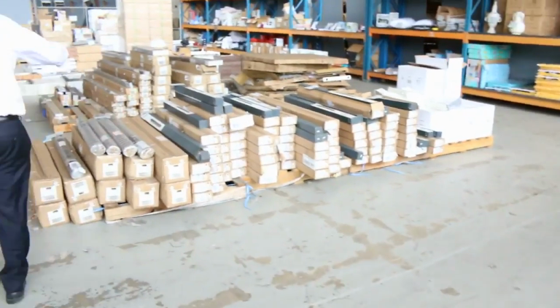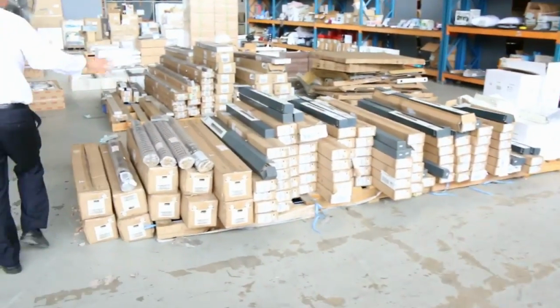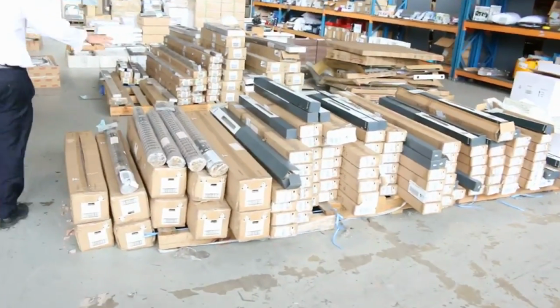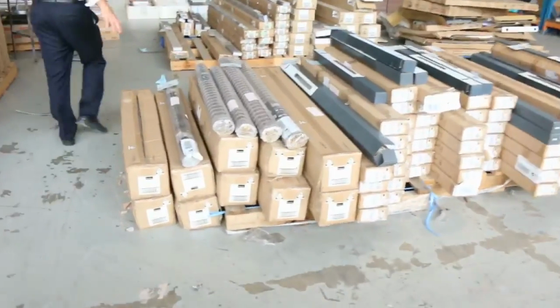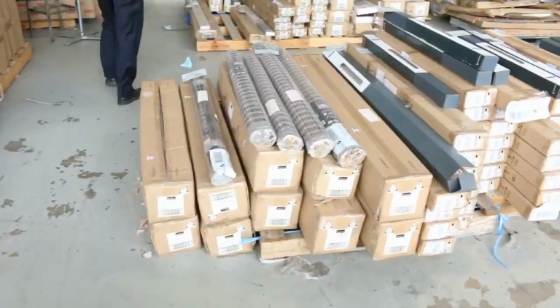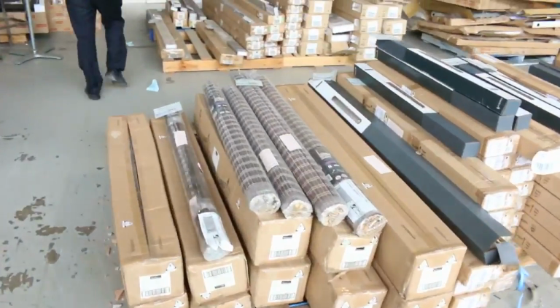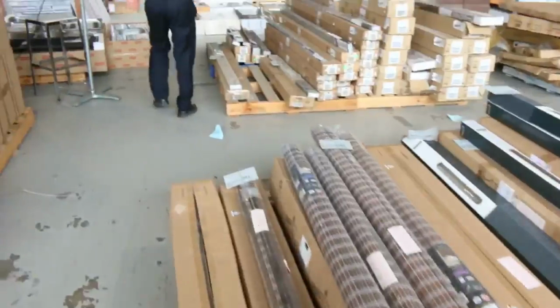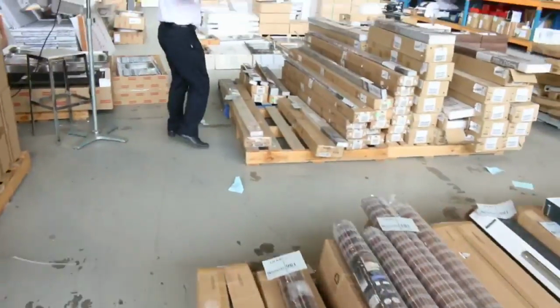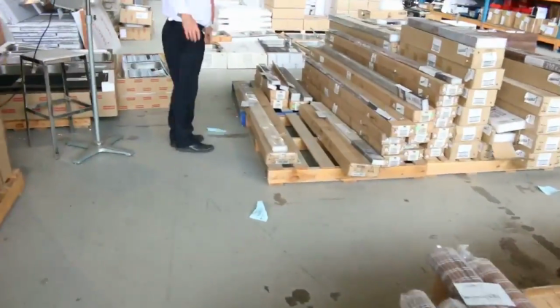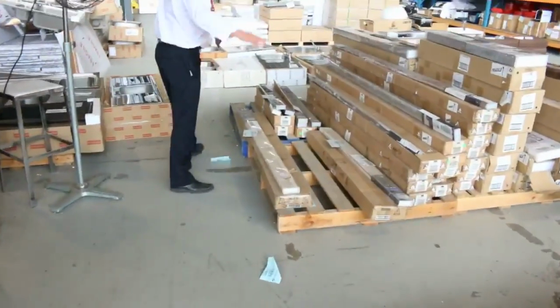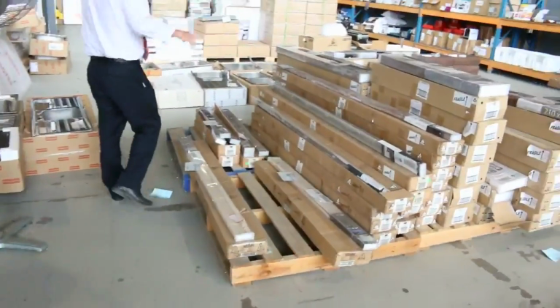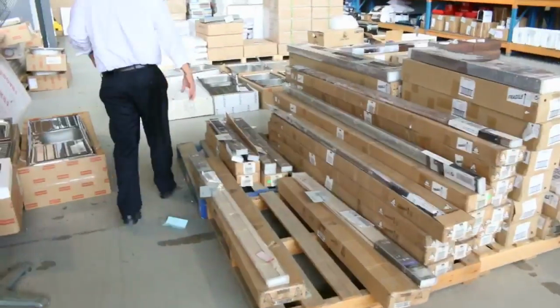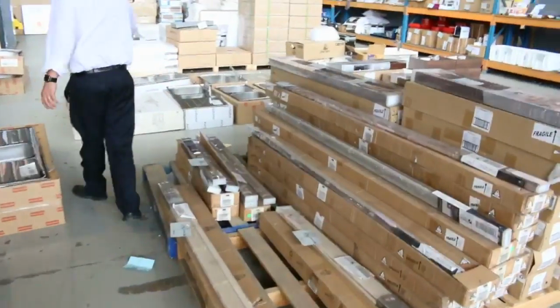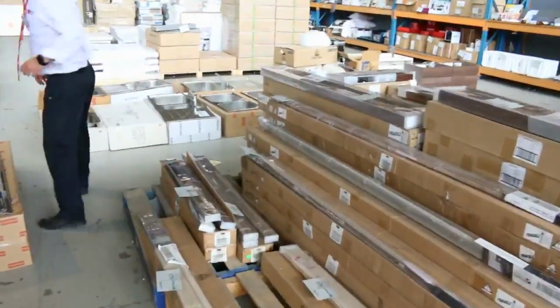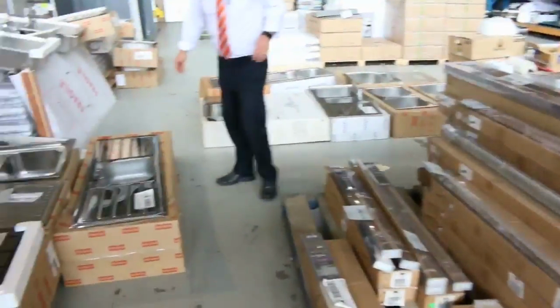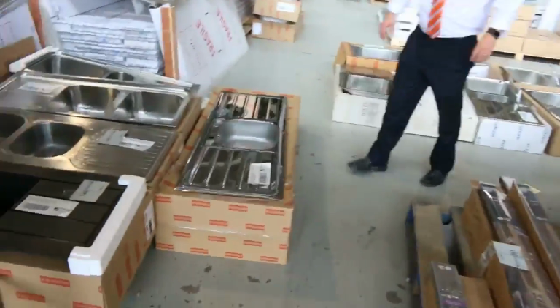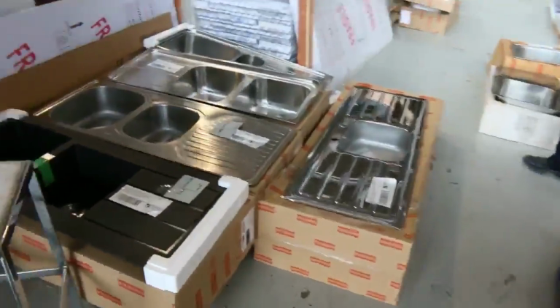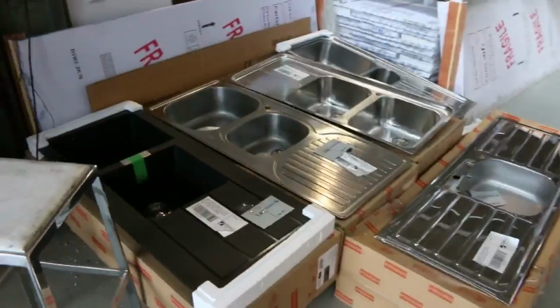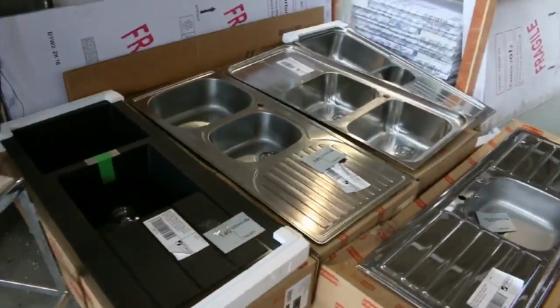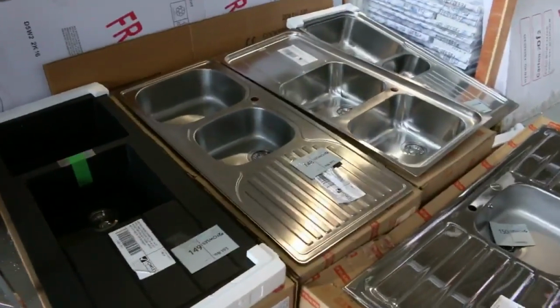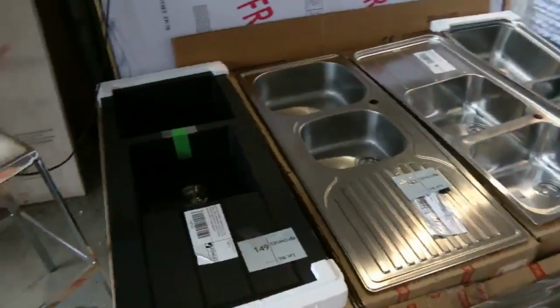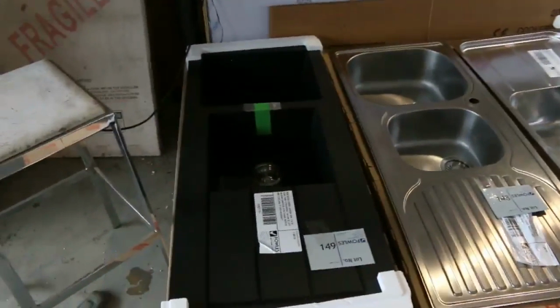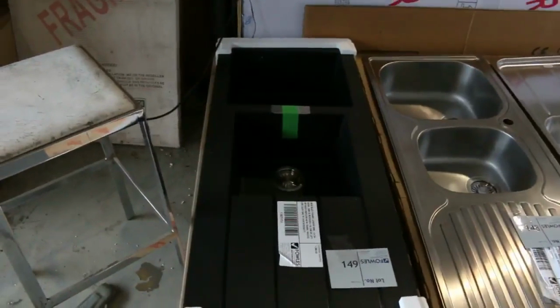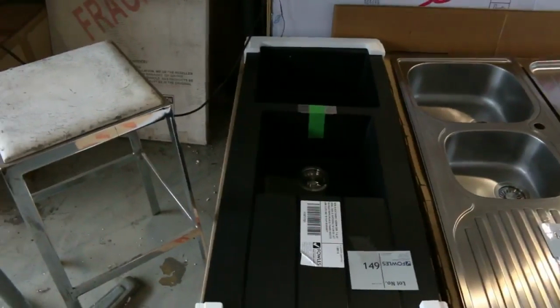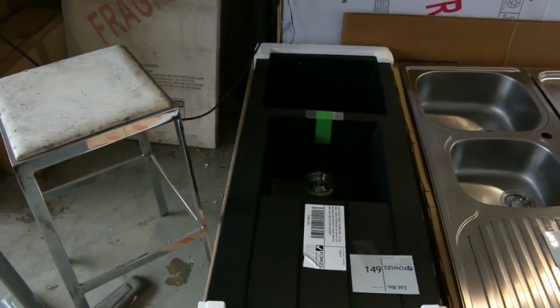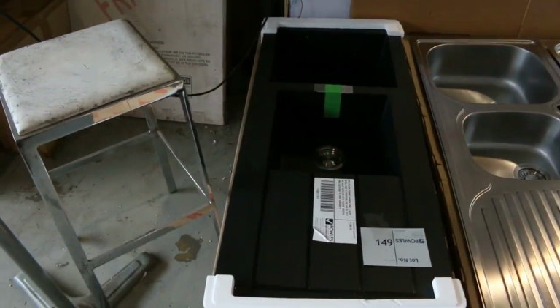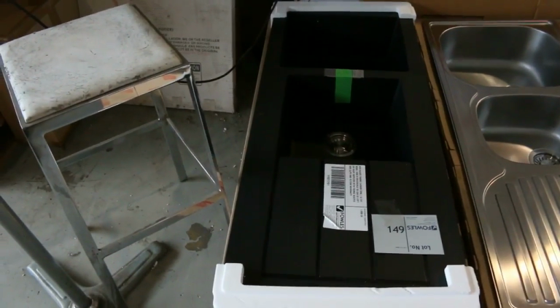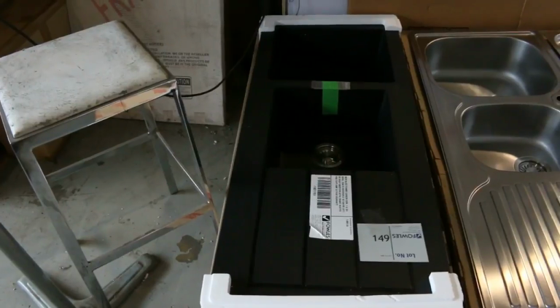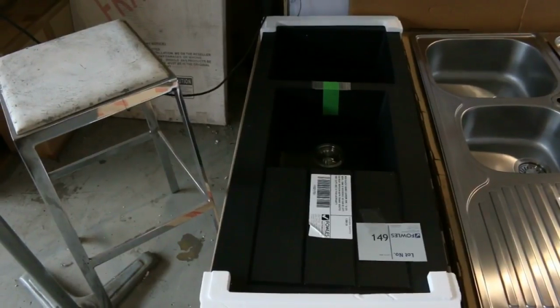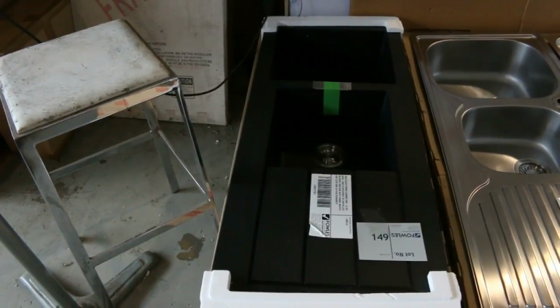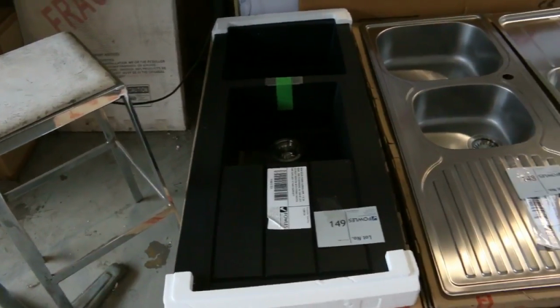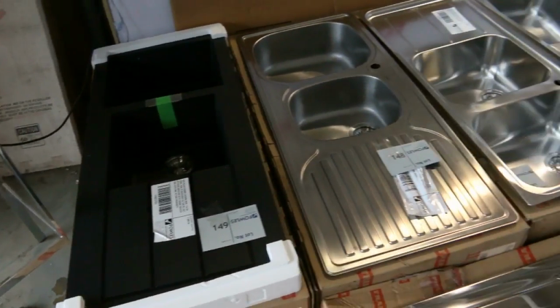Down through here there are plenty of blinds in tomorrow — absolute bargains on blinds, so check your catalogue and measure up all your windows. Through here we've got some beautiful sinks, mostly out of Frankie. You can see there's a beautiful black one there.